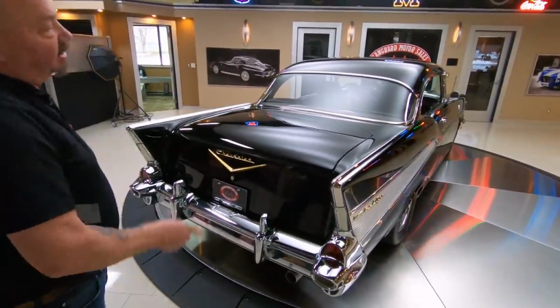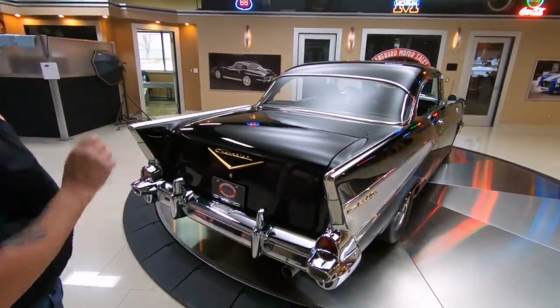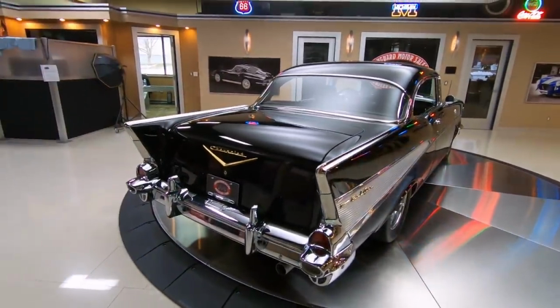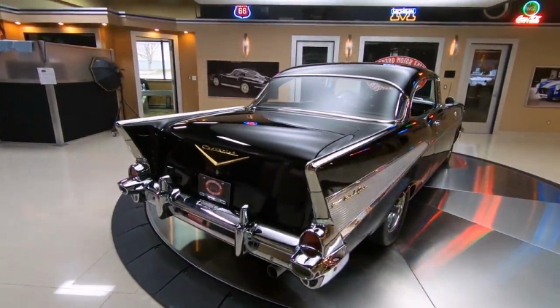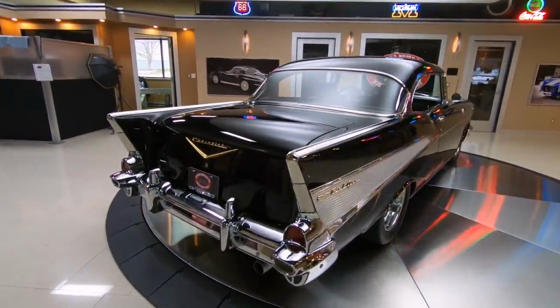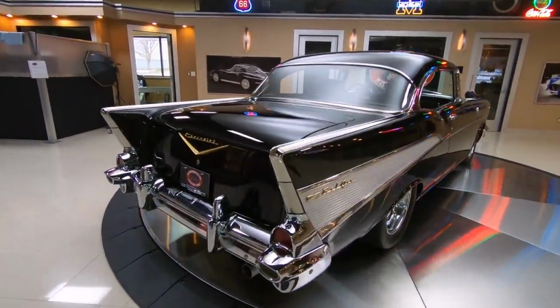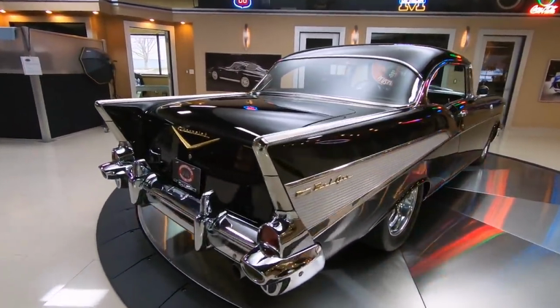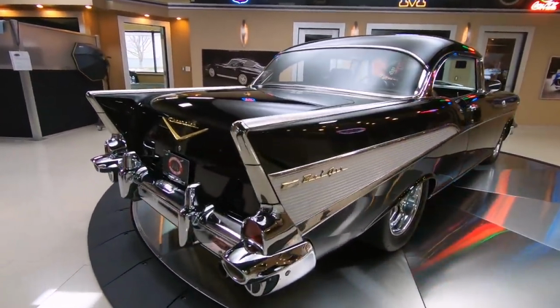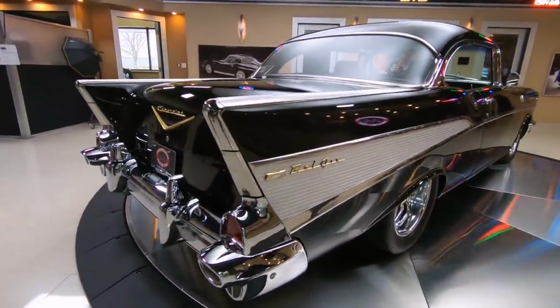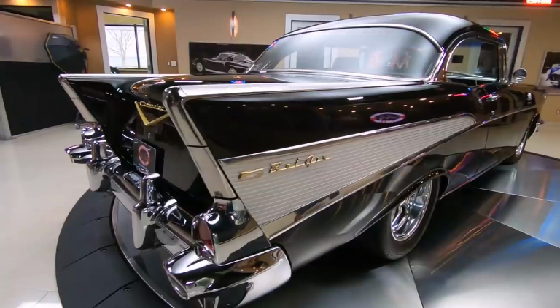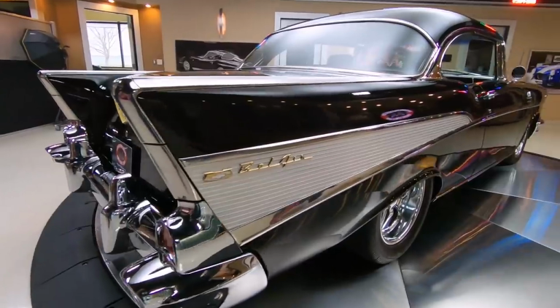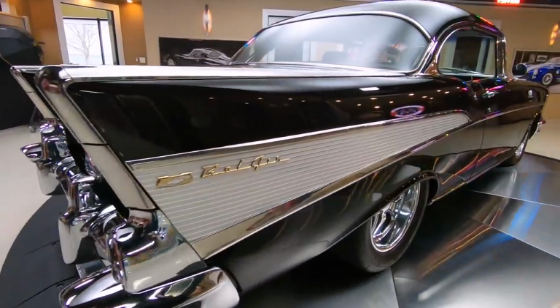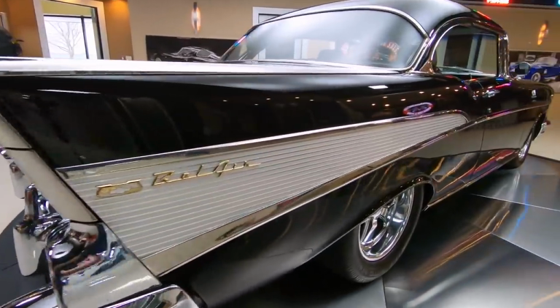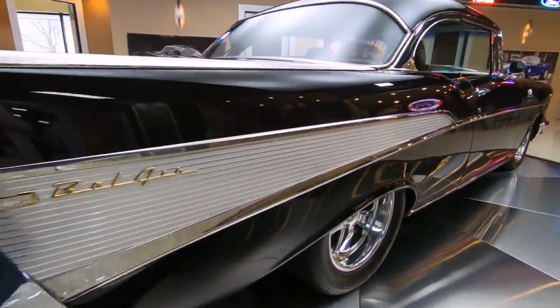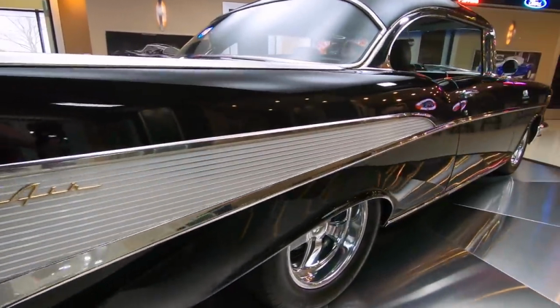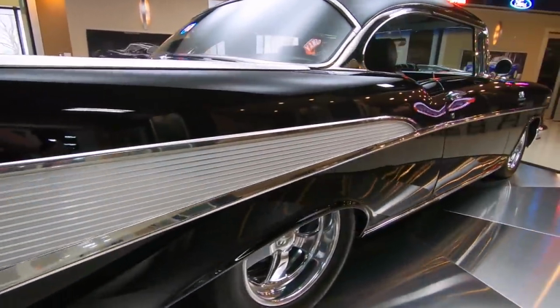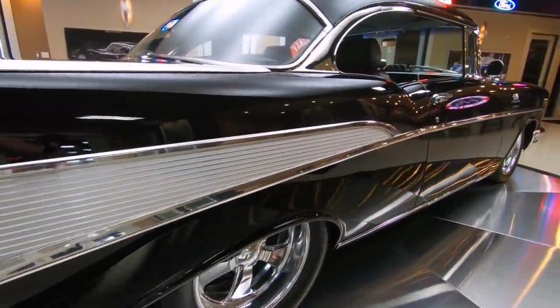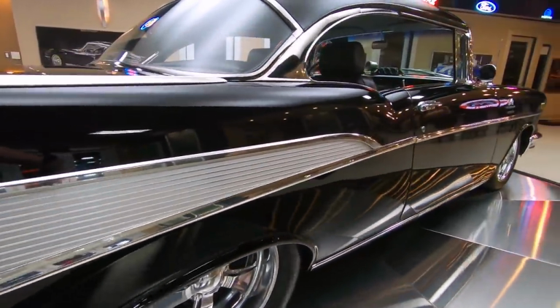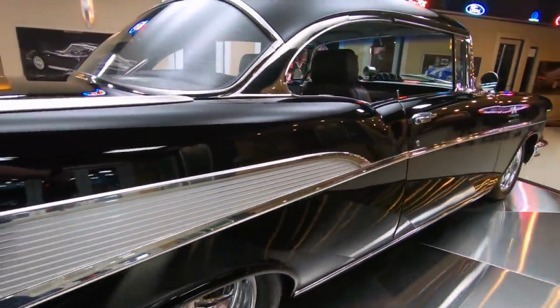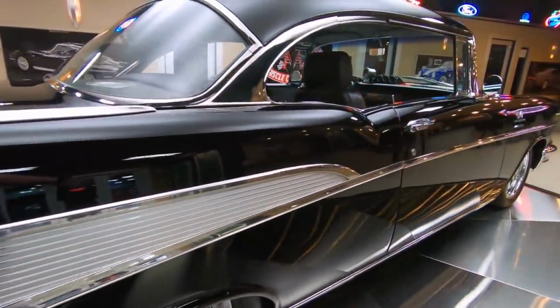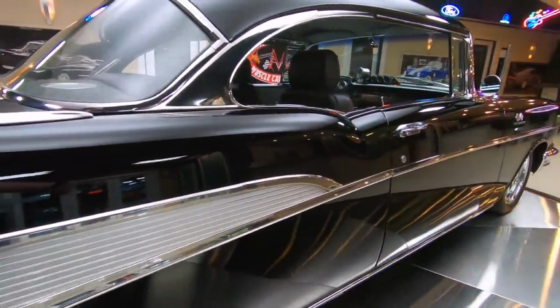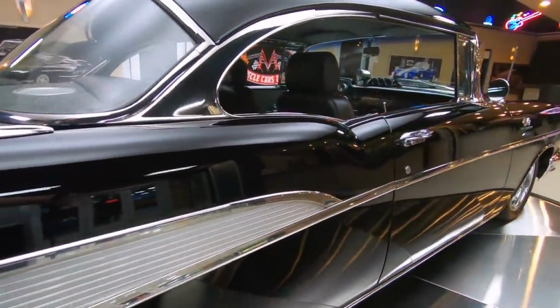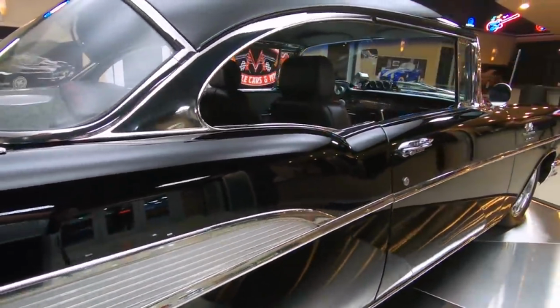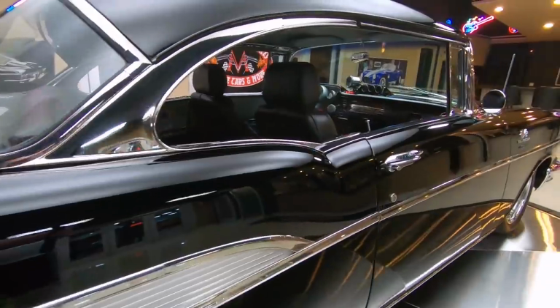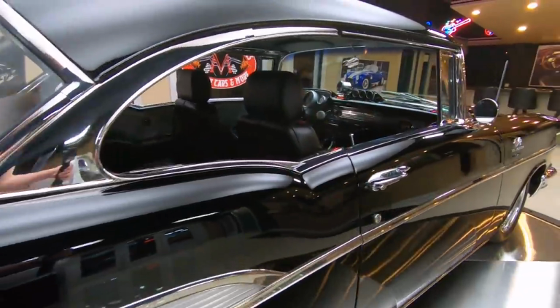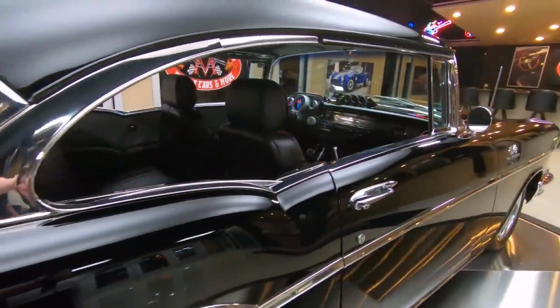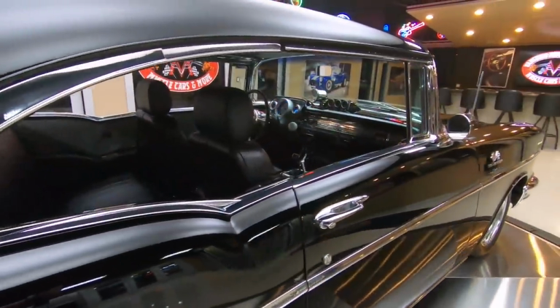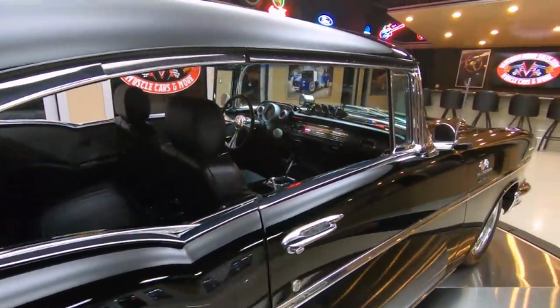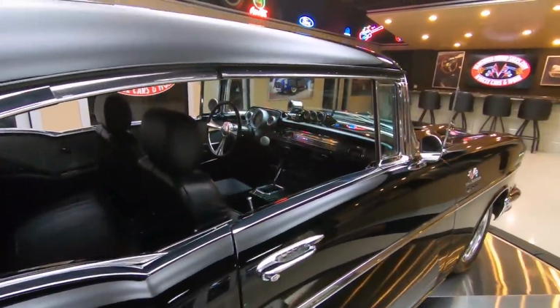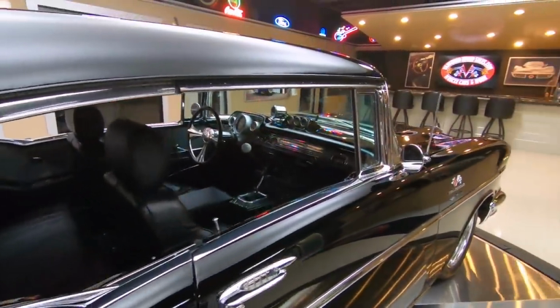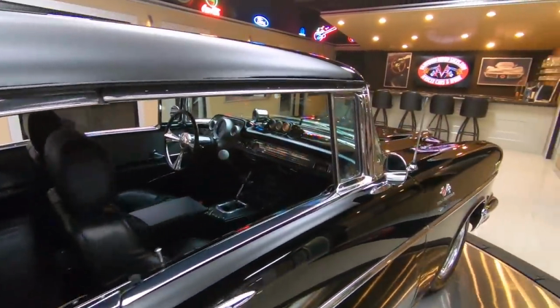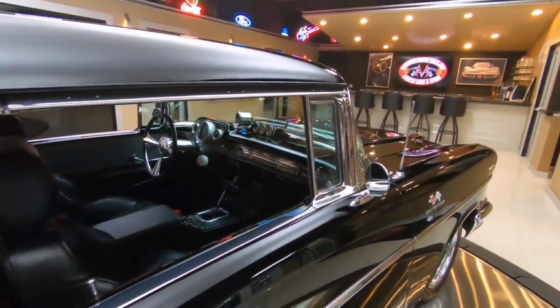Look down the side of this thing — straight as can be. All the chrome and stainless going down the sides is looking good. Those Budnick wheels are looking good.